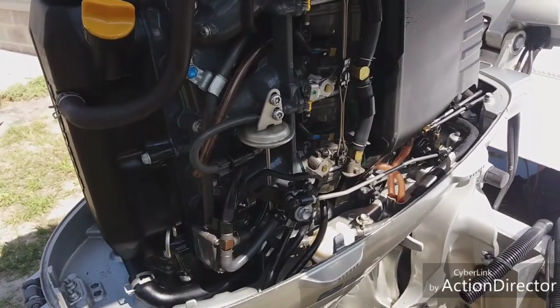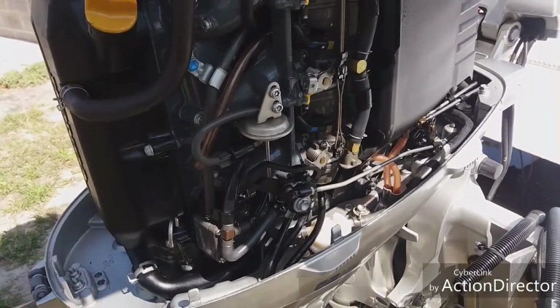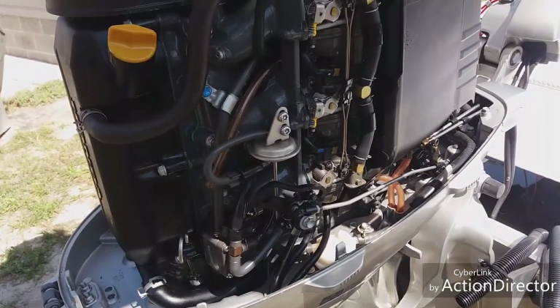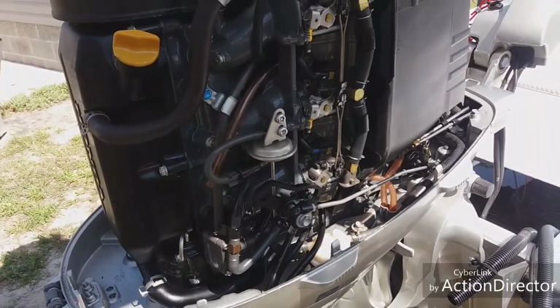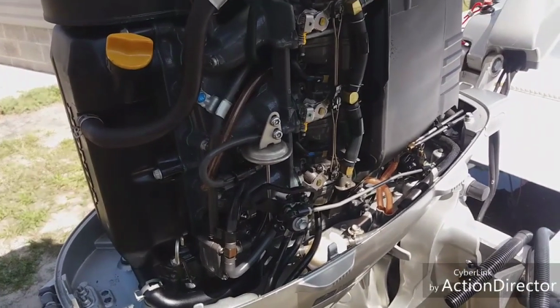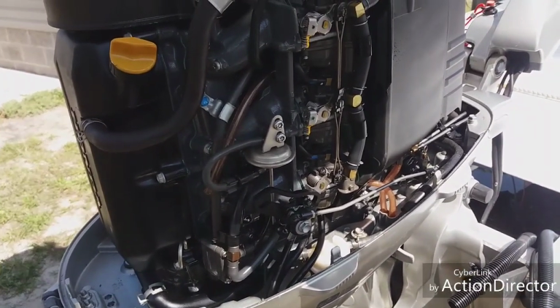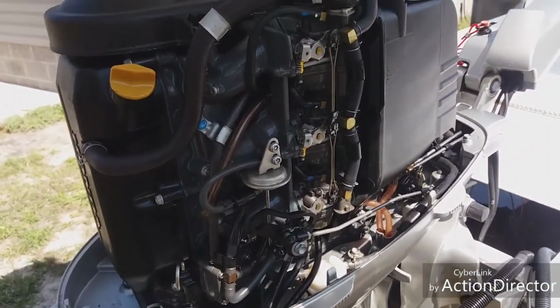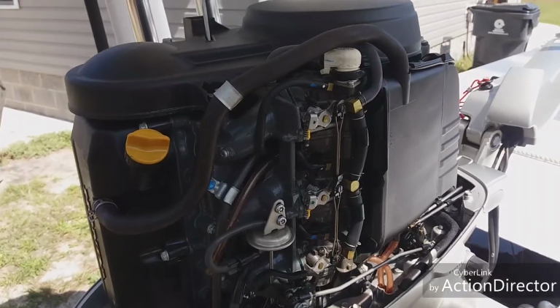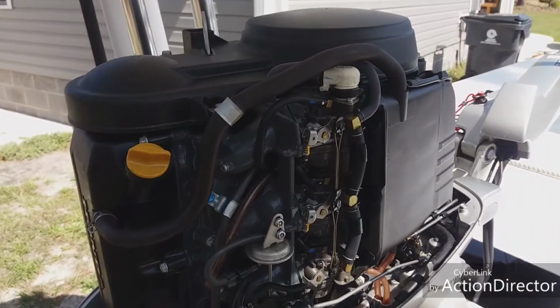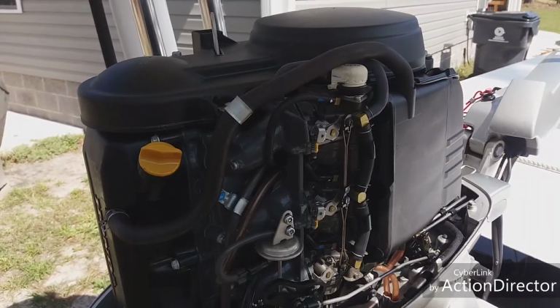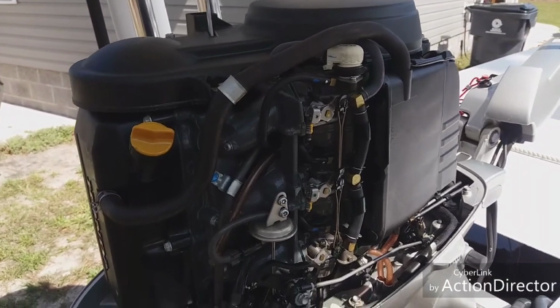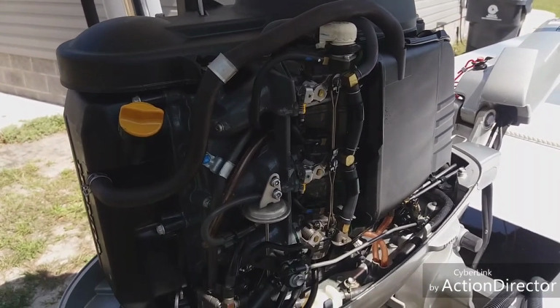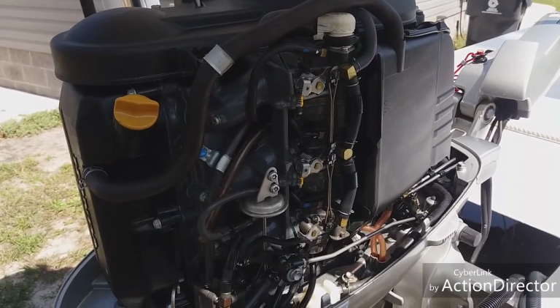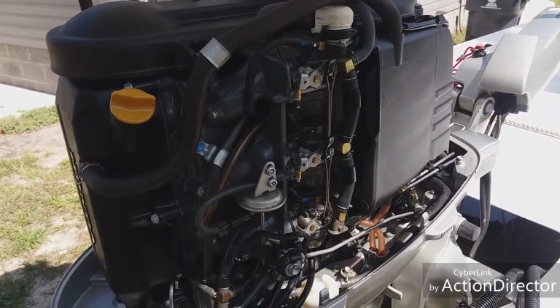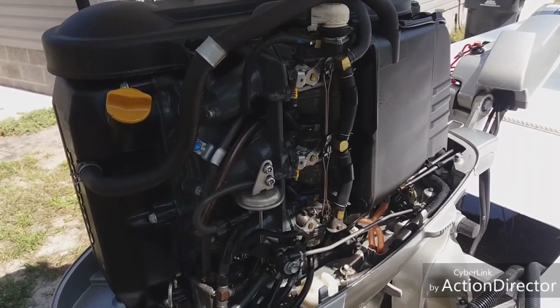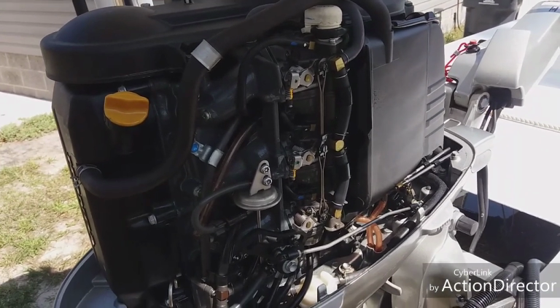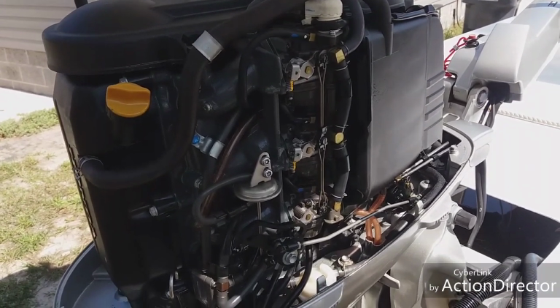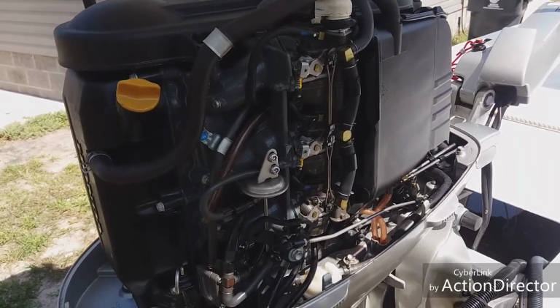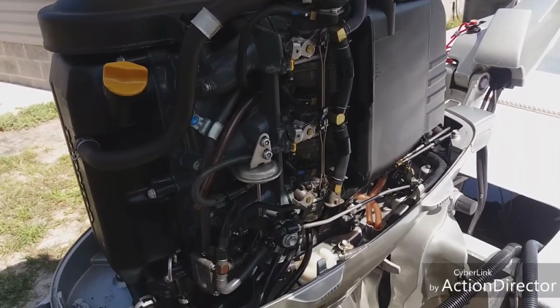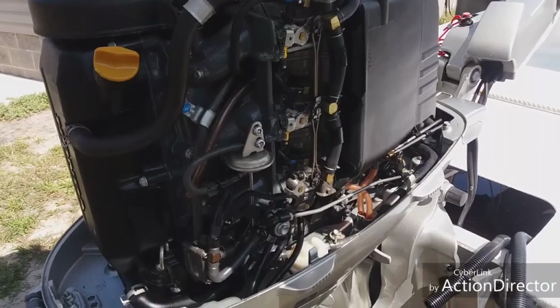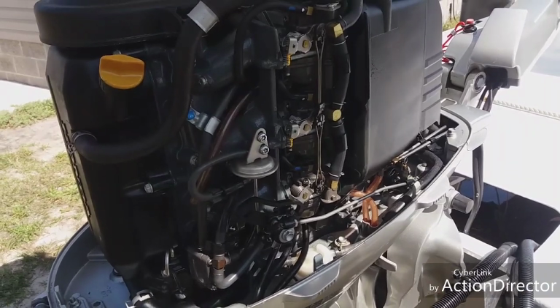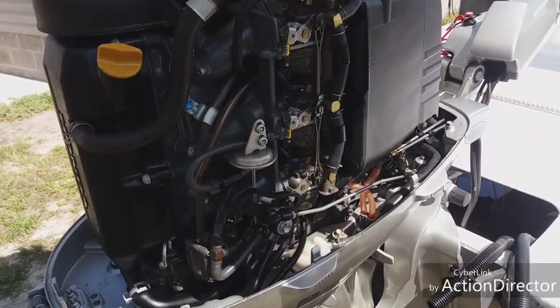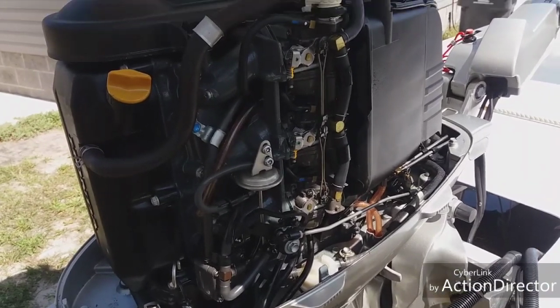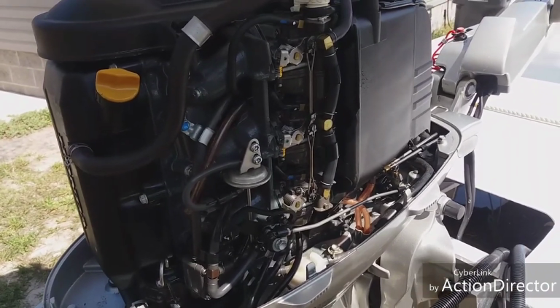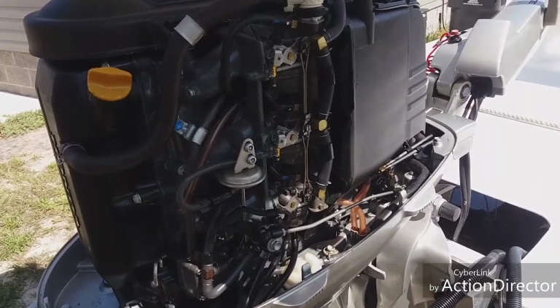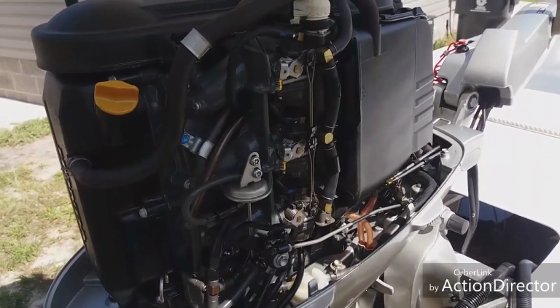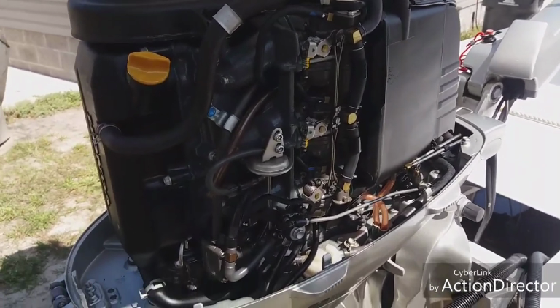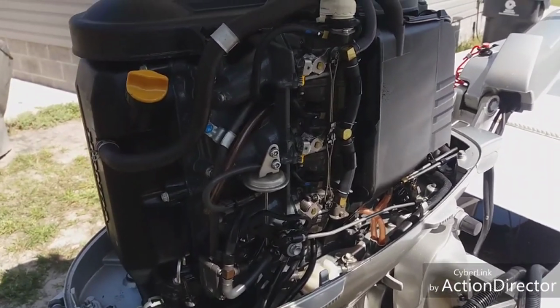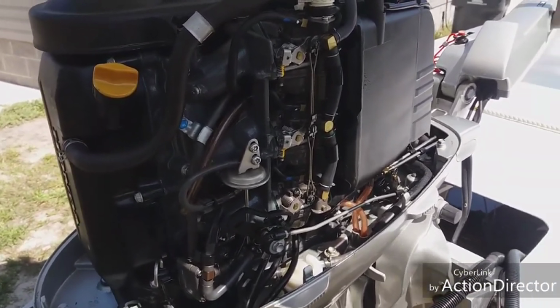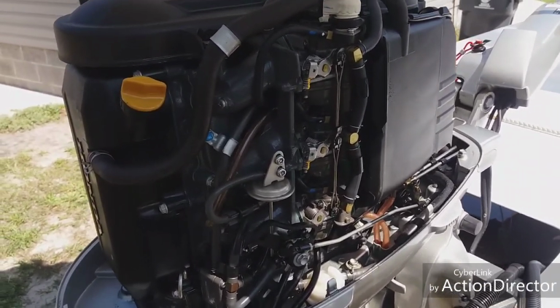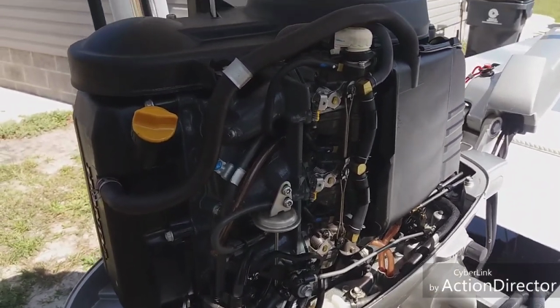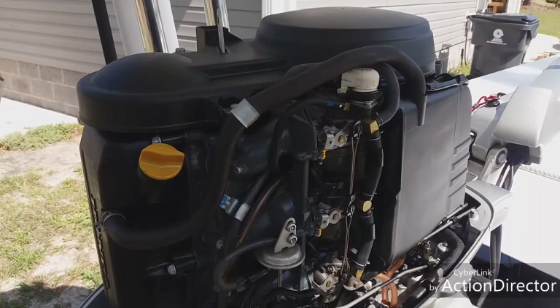Ethanol lowers the quality of your fuel and they charge you more money for it. So if you can get non-ethanol fuel — rec gas — and run that, do it by all means. Even if it's 50 cents more a gallon, burn that stuff. It'll save your motor.